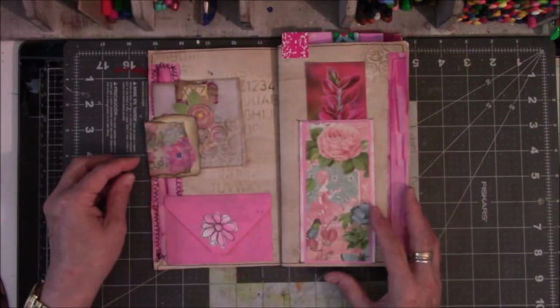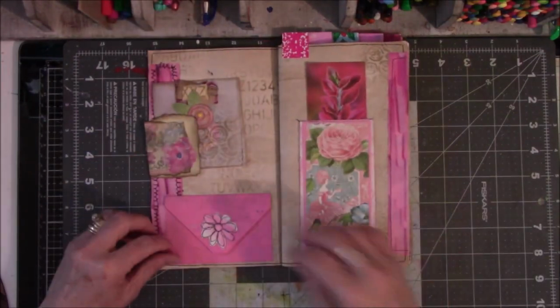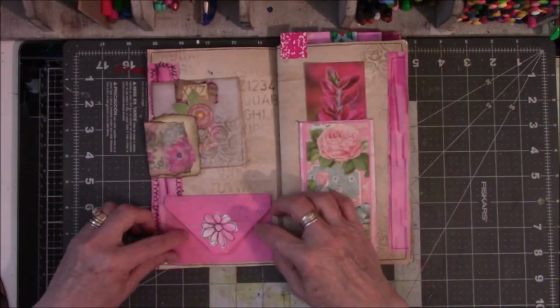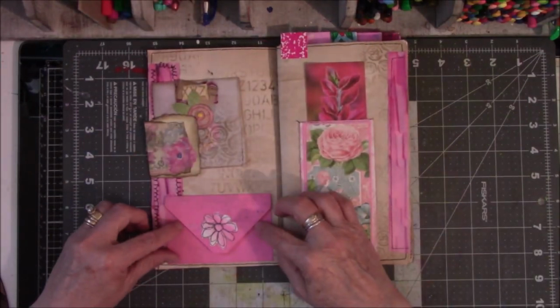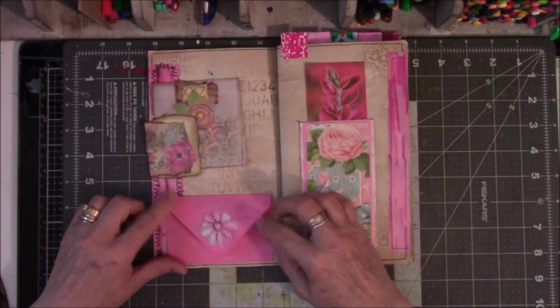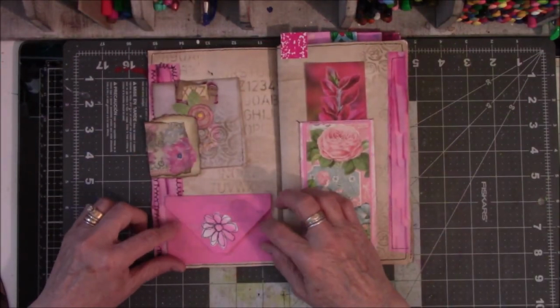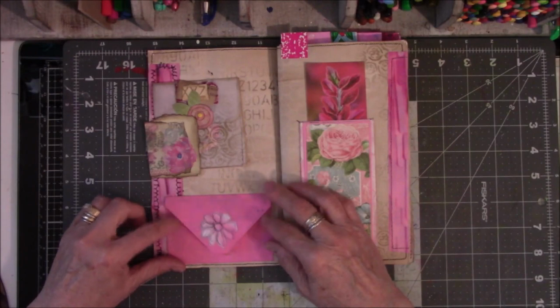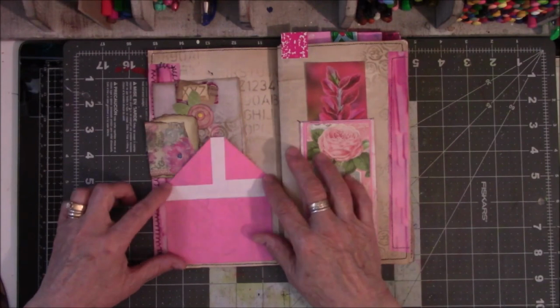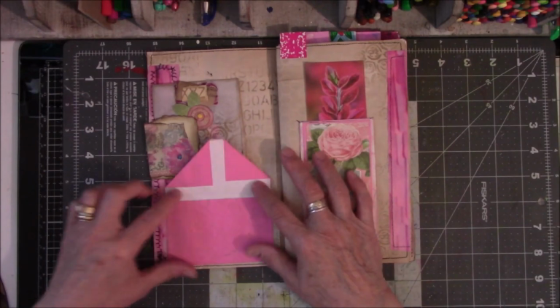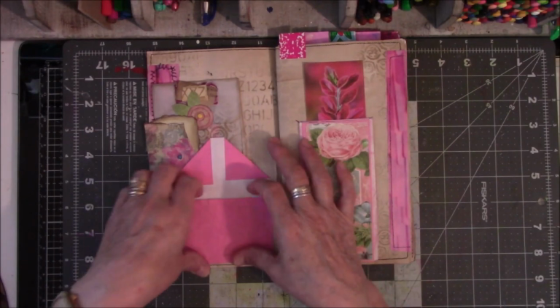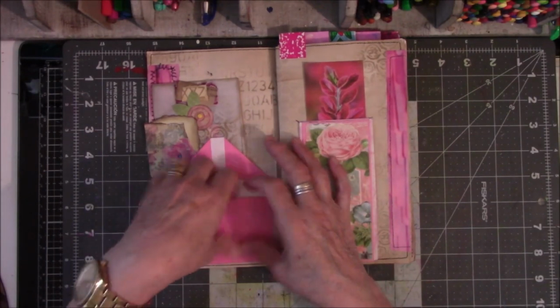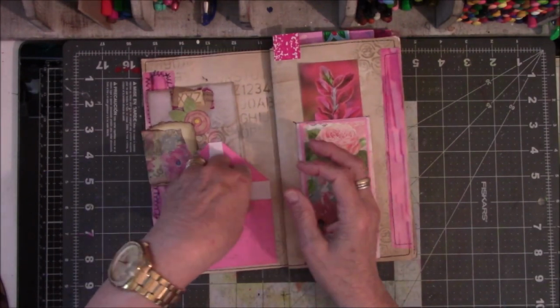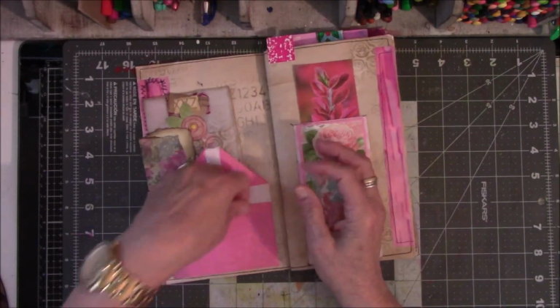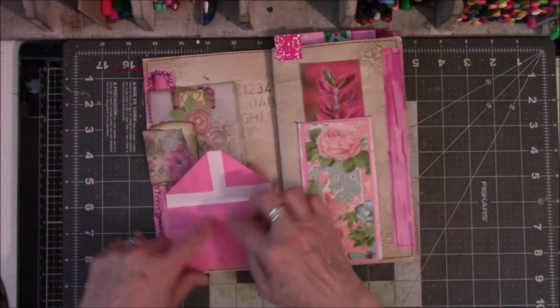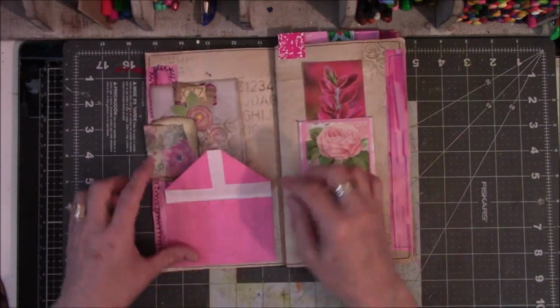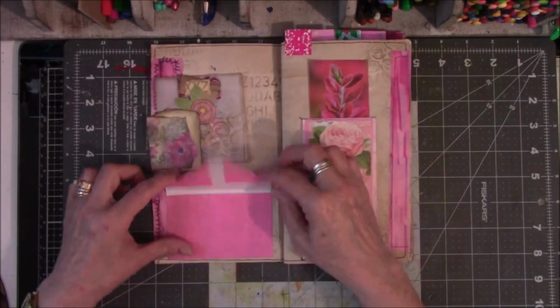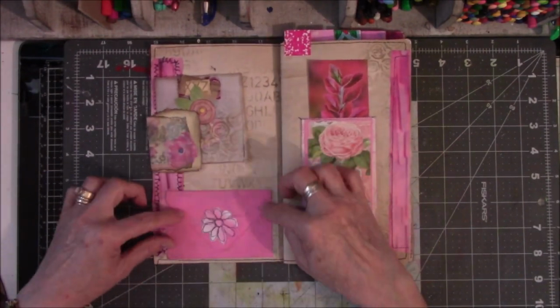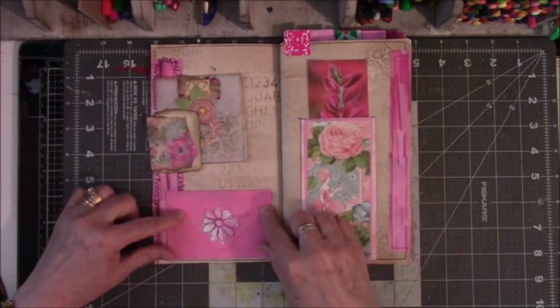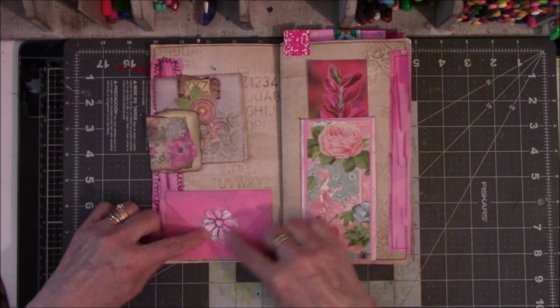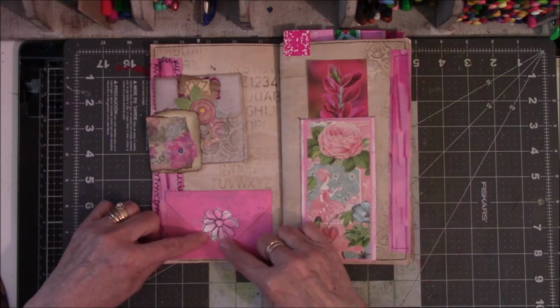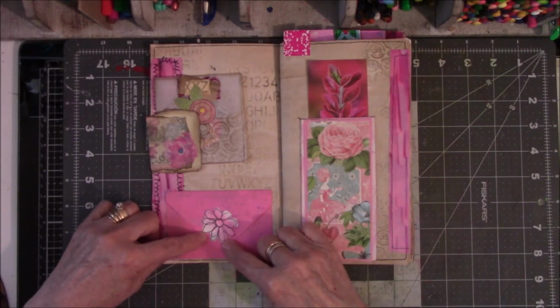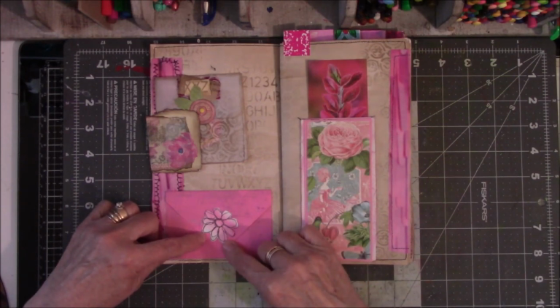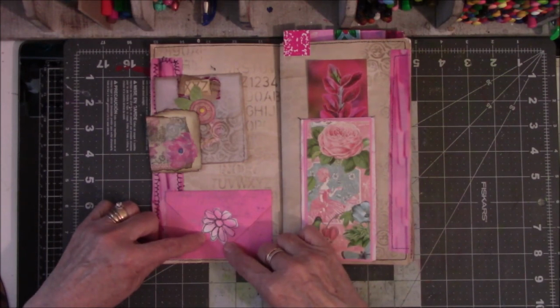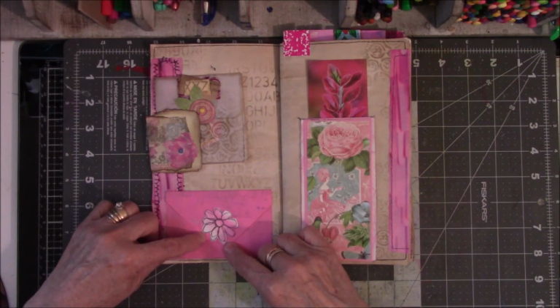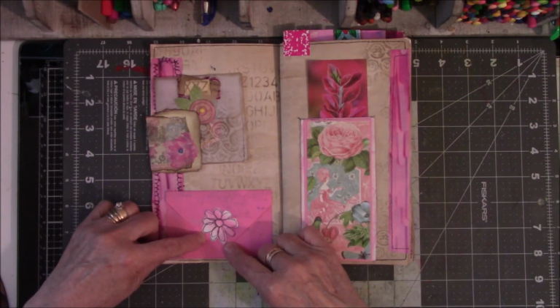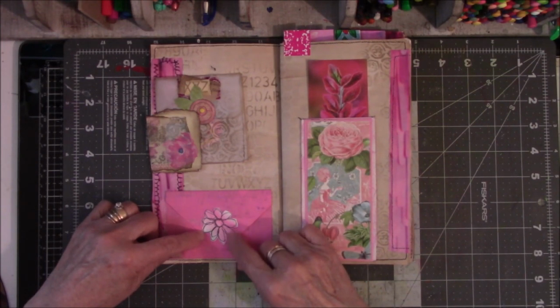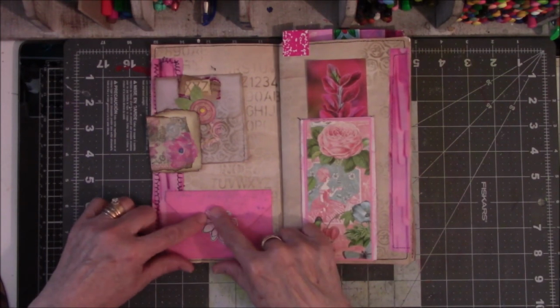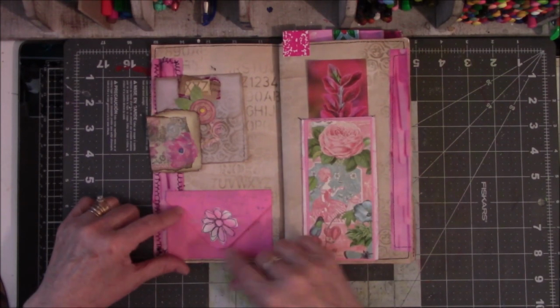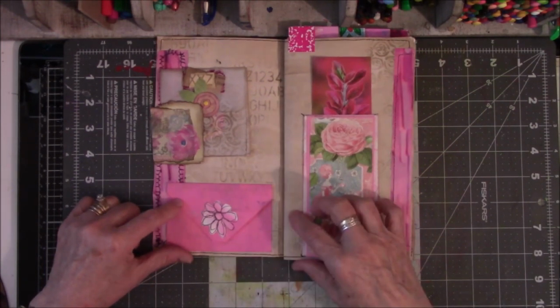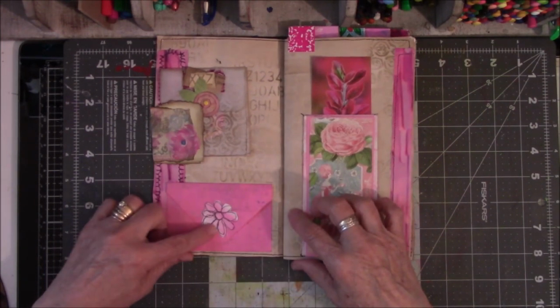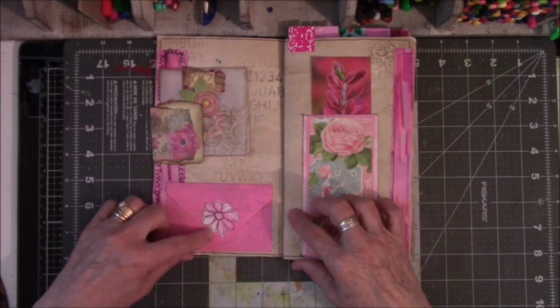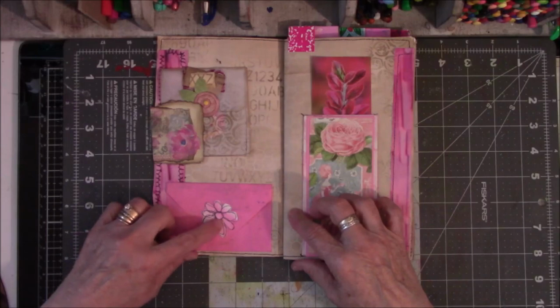So I had some solid pink paper and decided to make an envelope. There is nothing in it. And this was a scribble flower that somebody made, and I cut it out and glued it on there because it was cute.